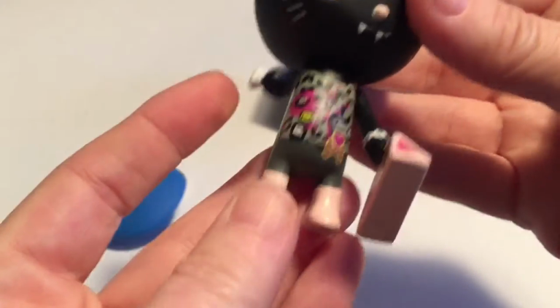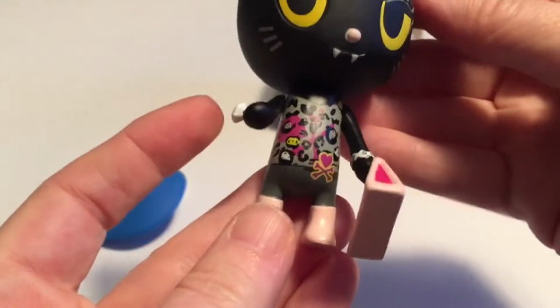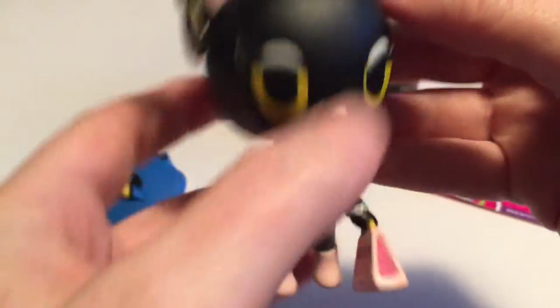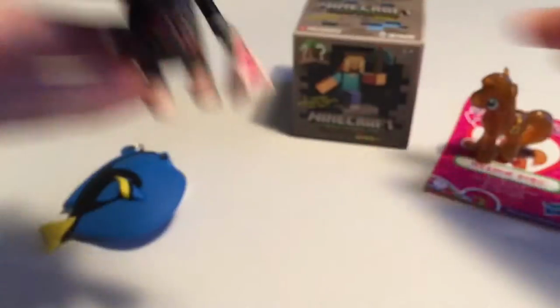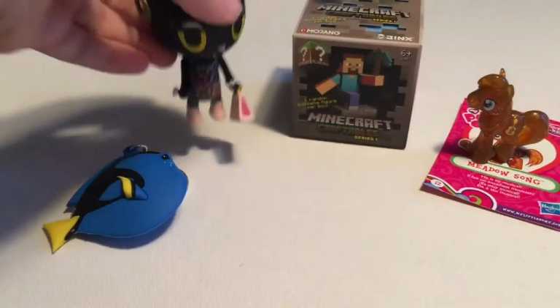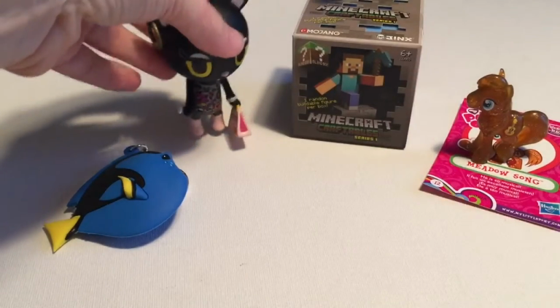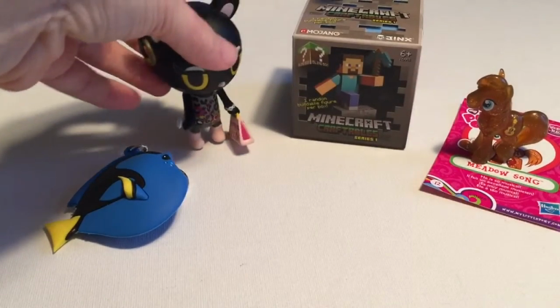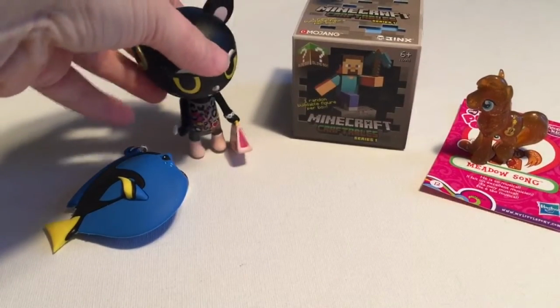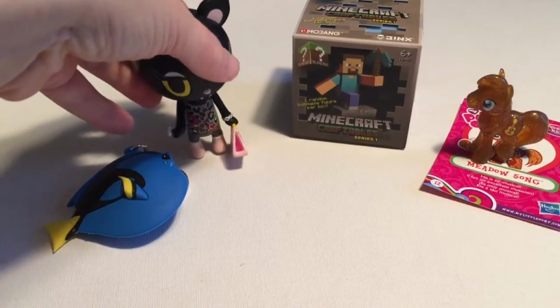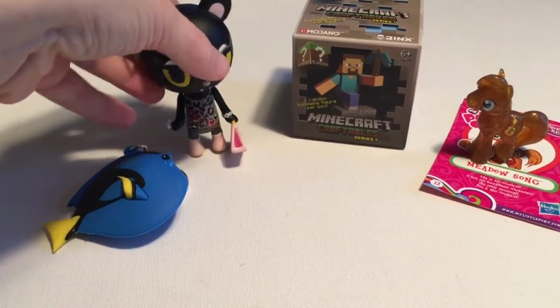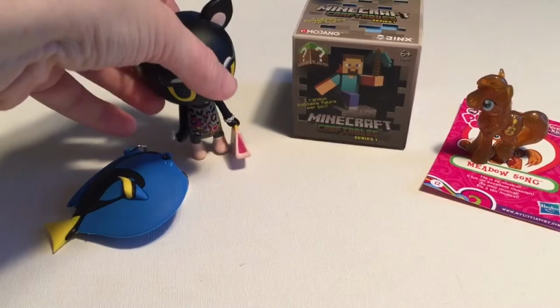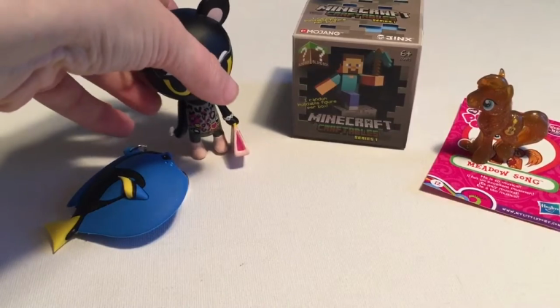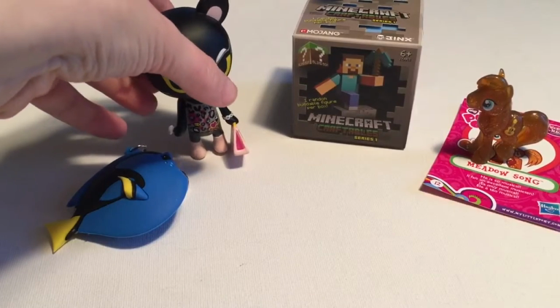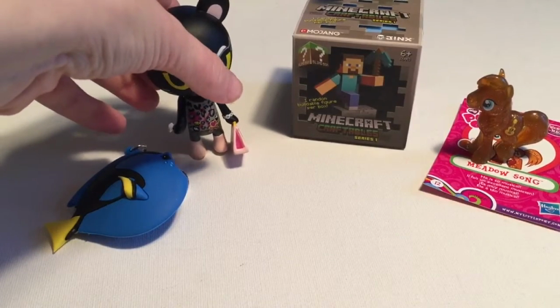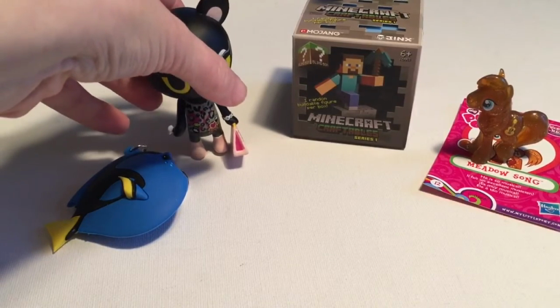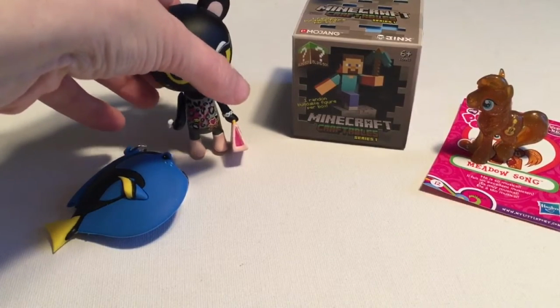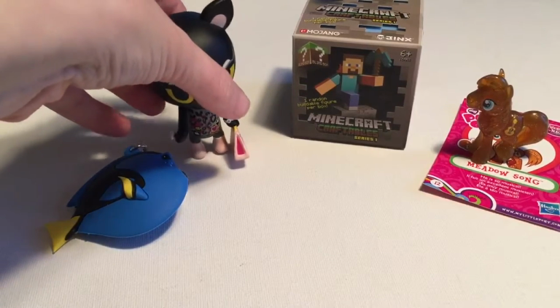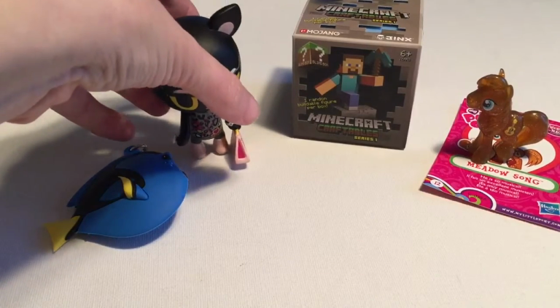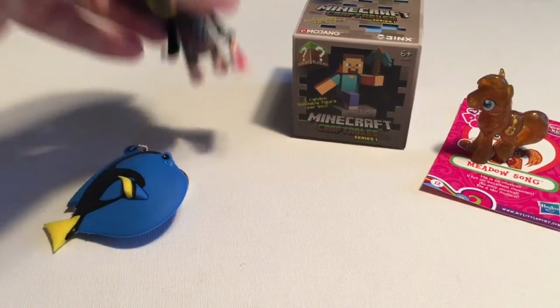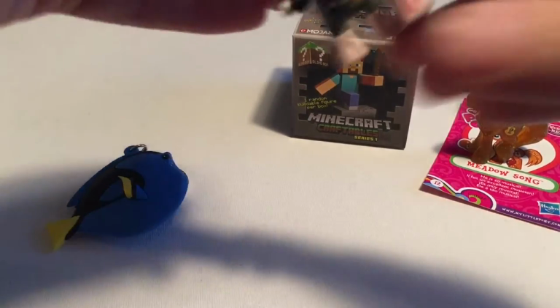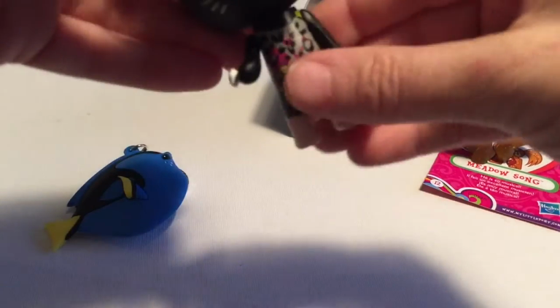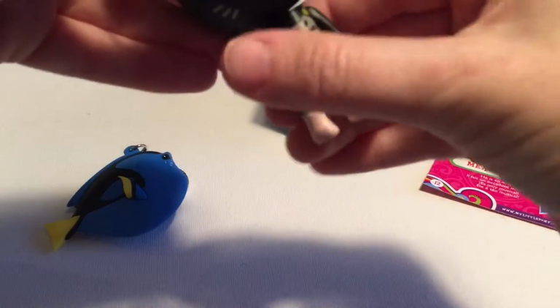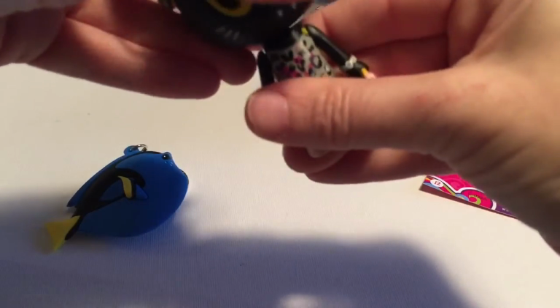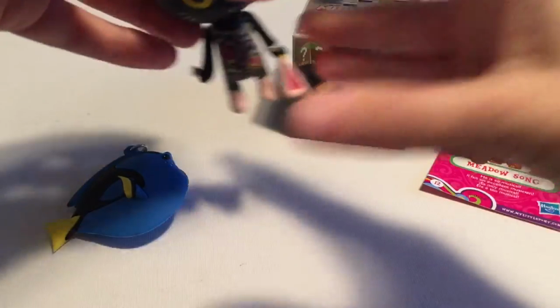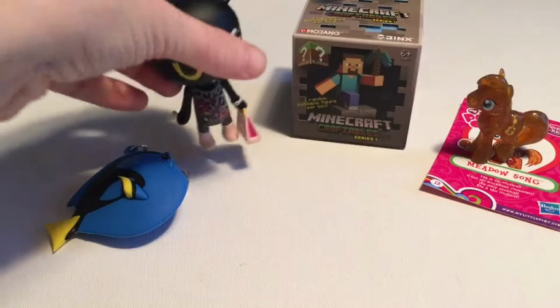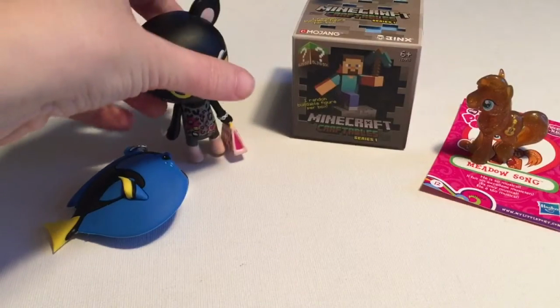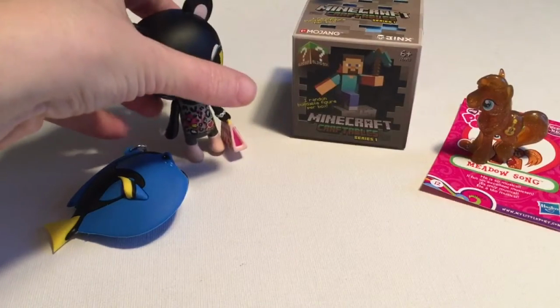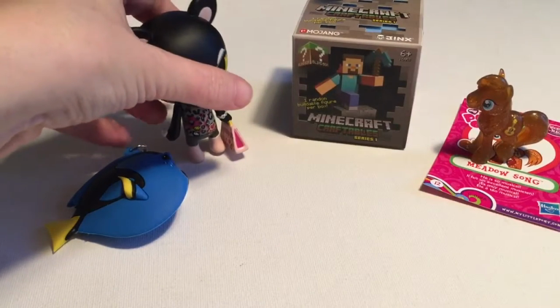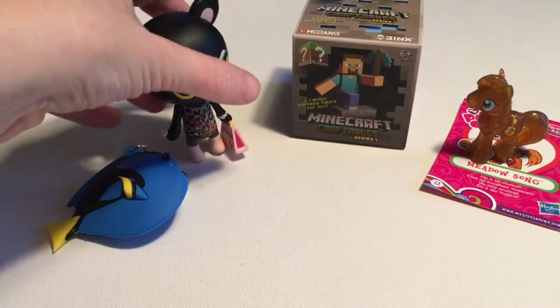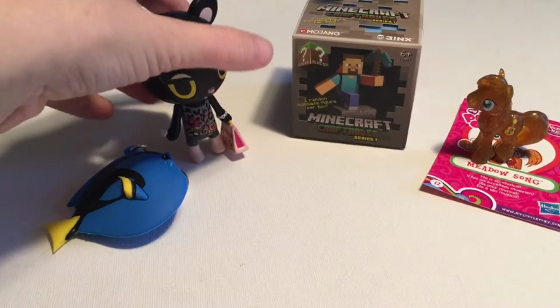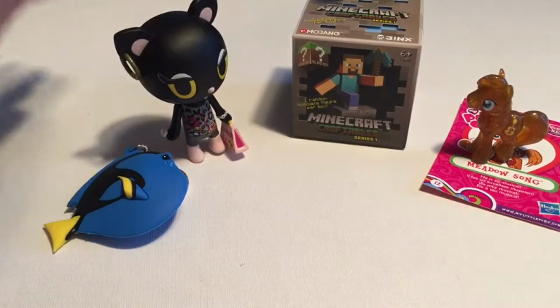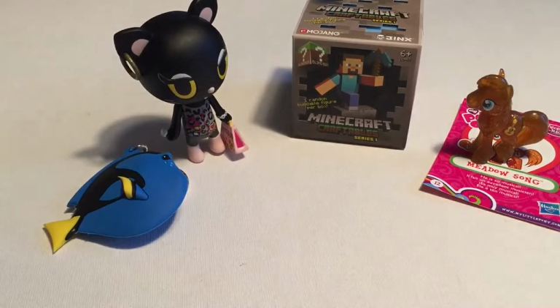Well, I'm gonna have to see if I can find some more of these. They seem to be a little bit harder to find up here, but I will definitely be keeping my eye out because I'm a fan of Tokidoki, and I'm partial to cats too.